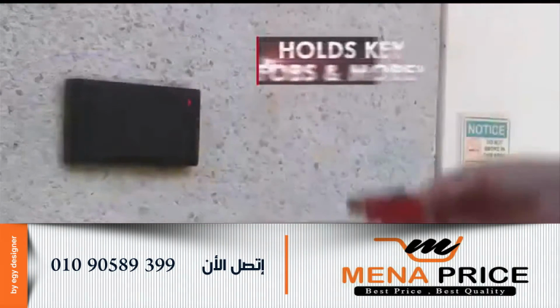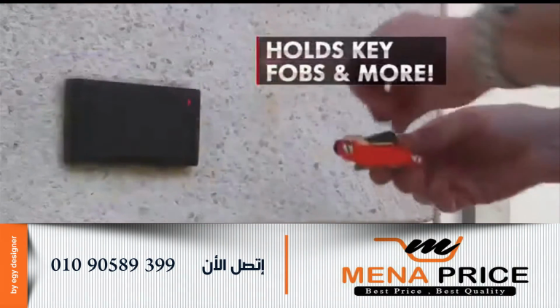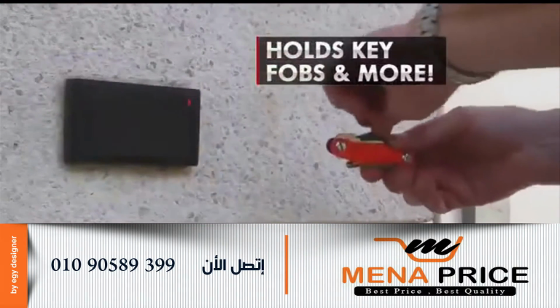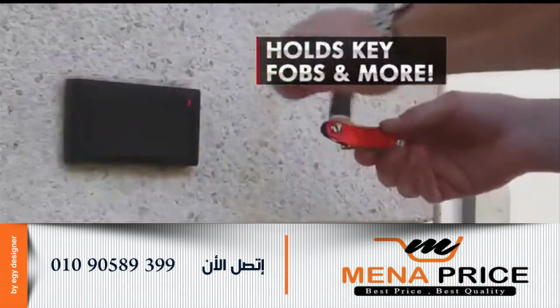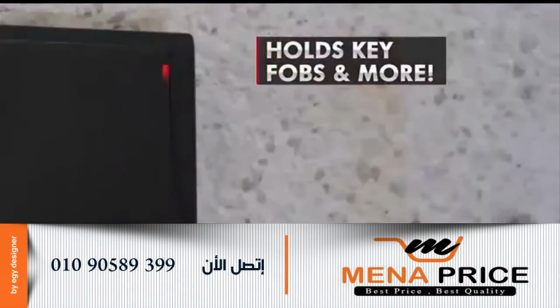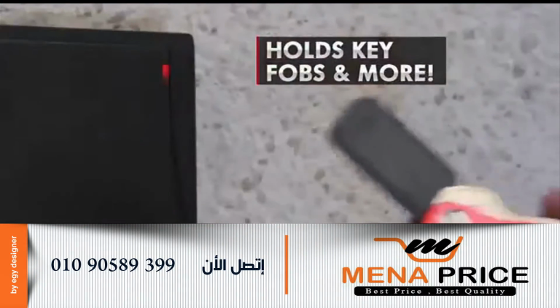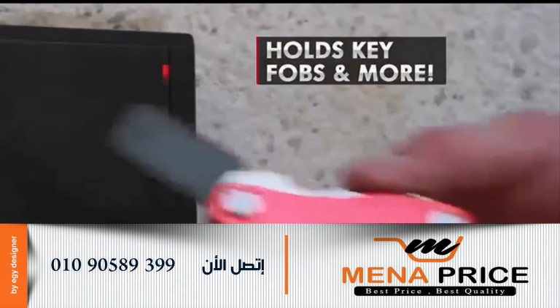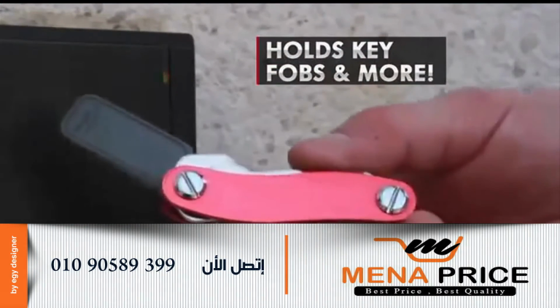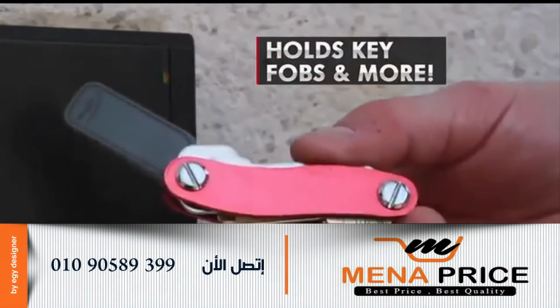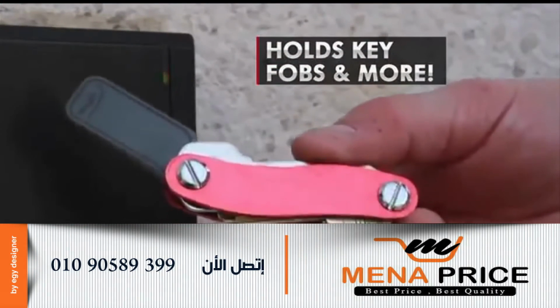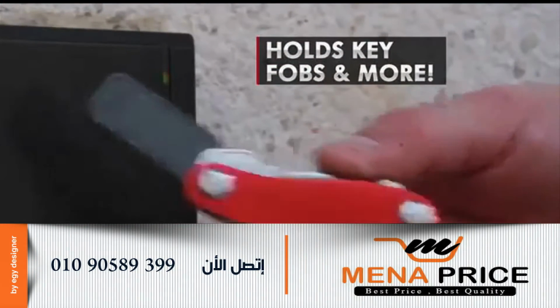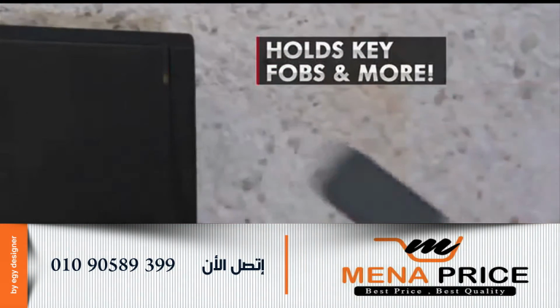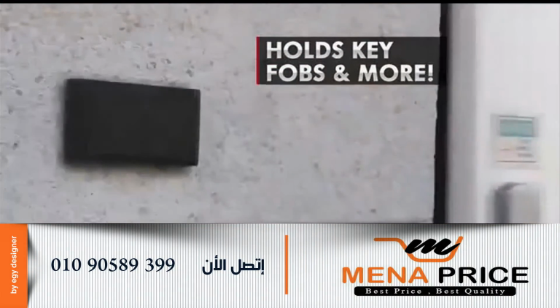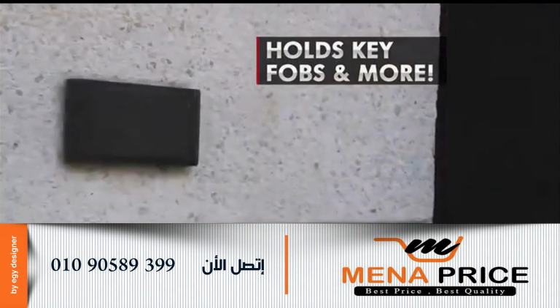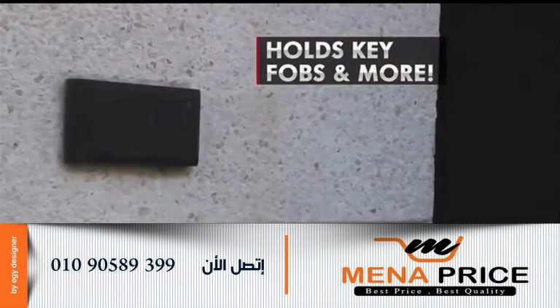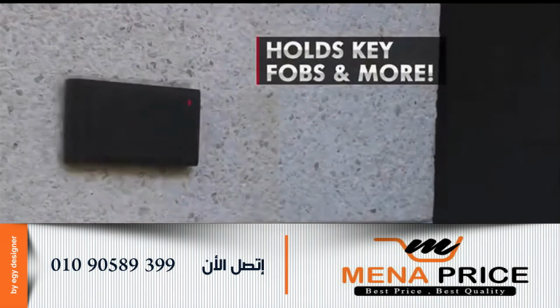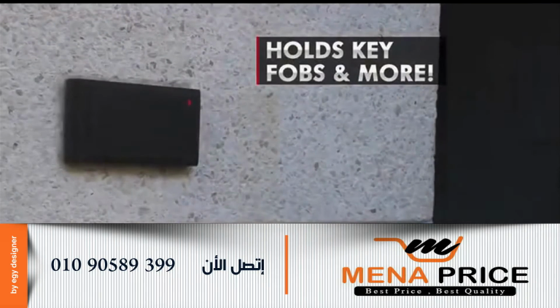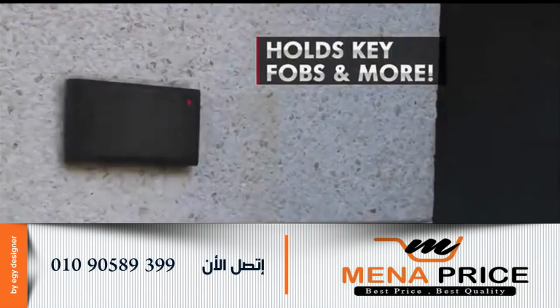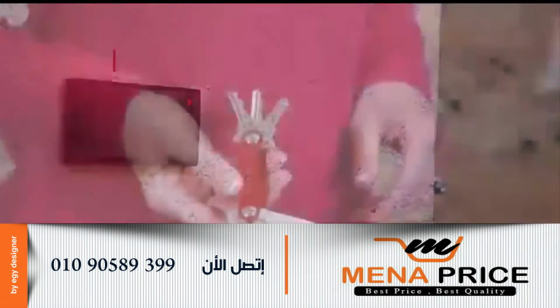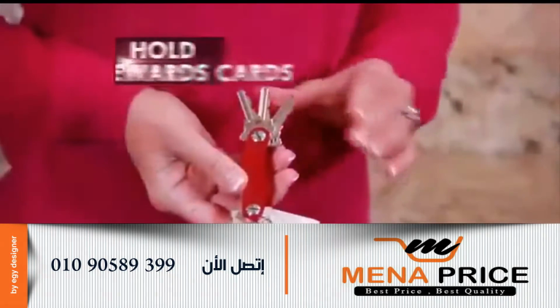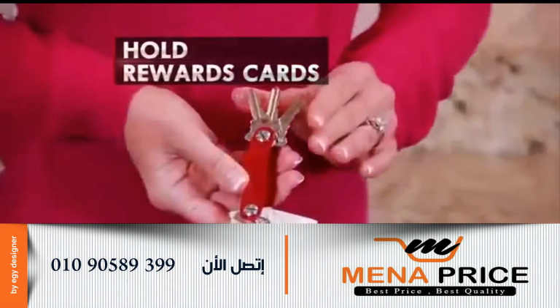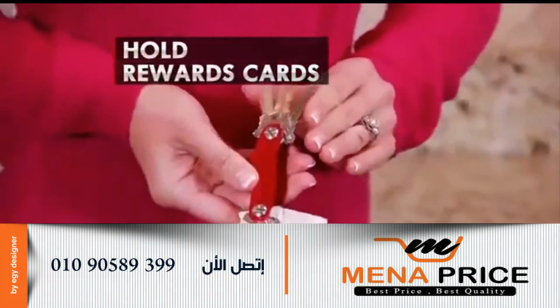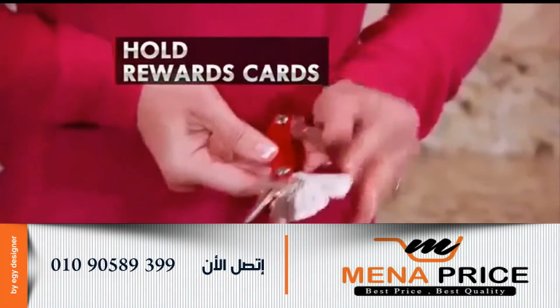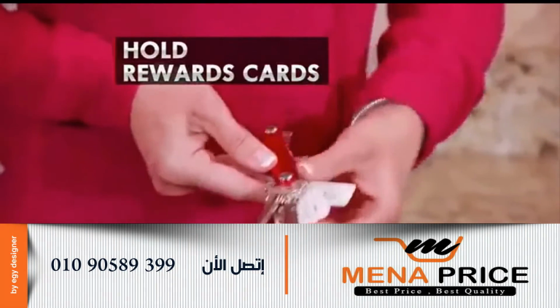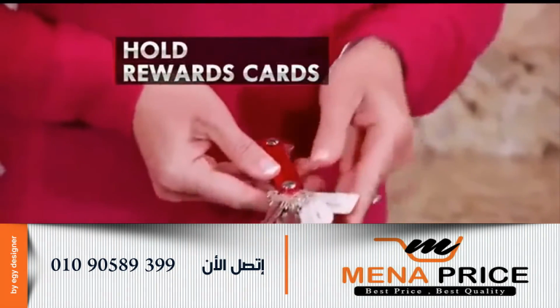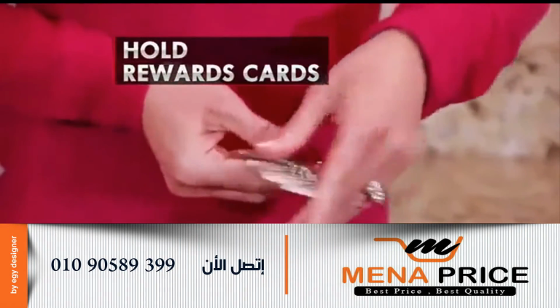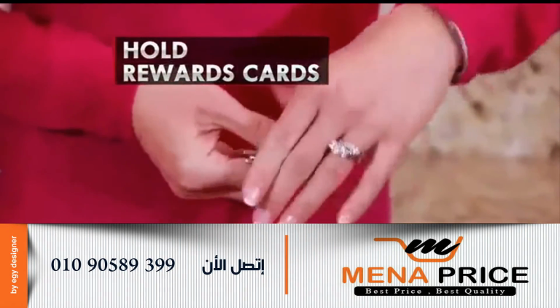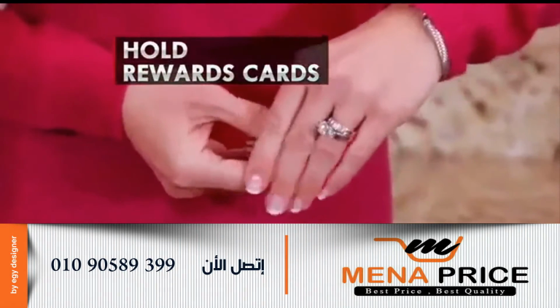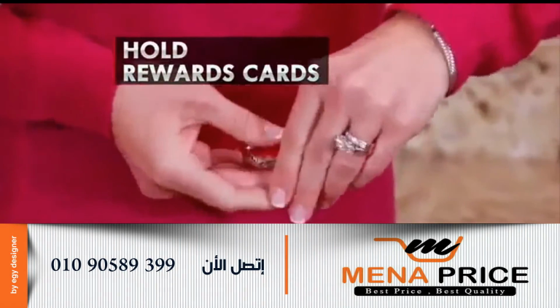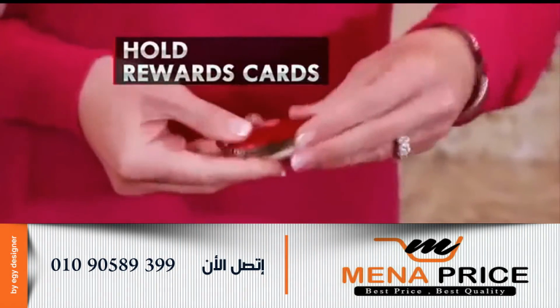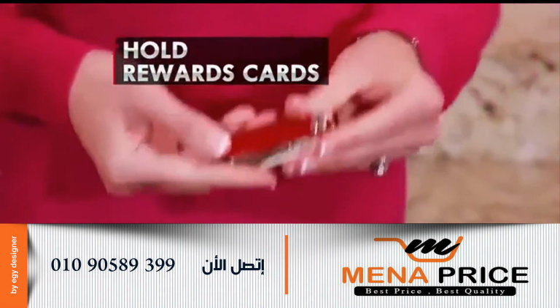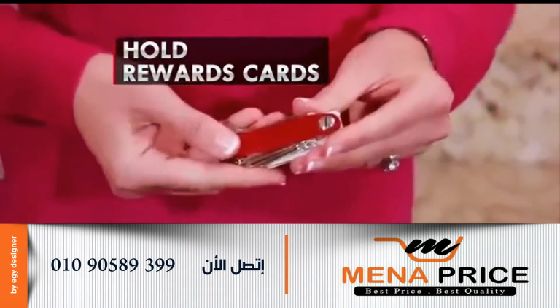CleverKey's unique design even holds key fobs, USBs and more. CleverKey easily stores mini rewards cards for easy access anytime.